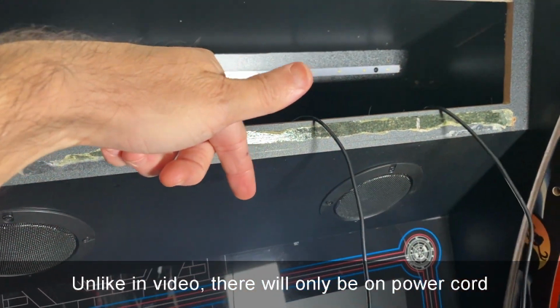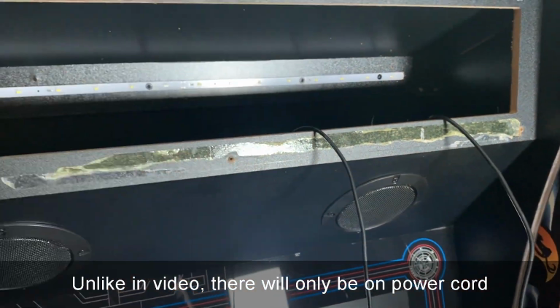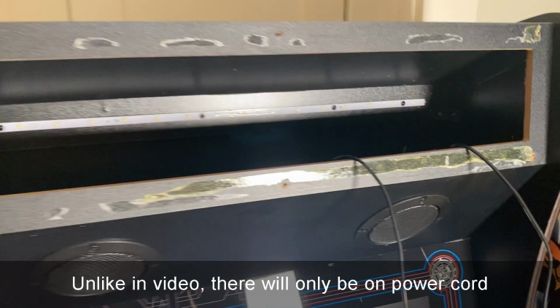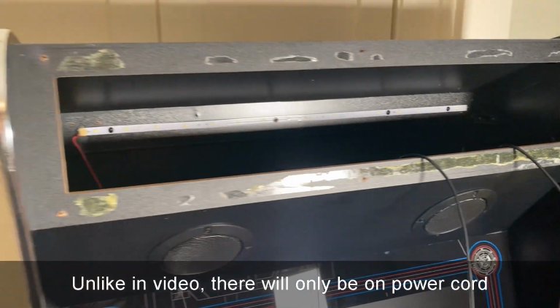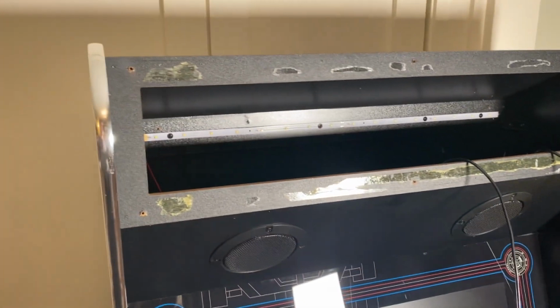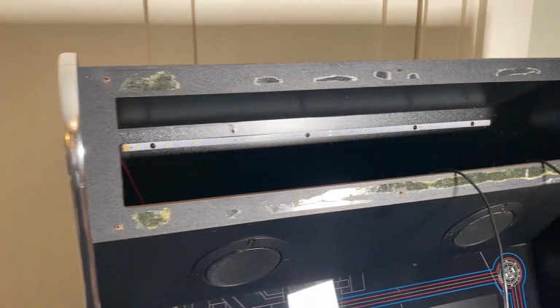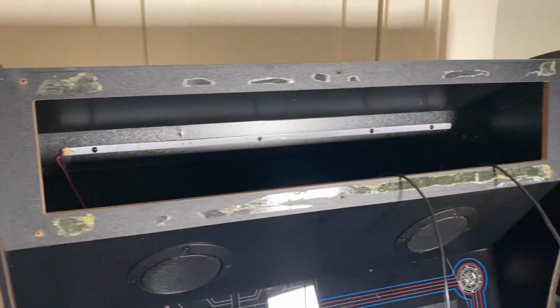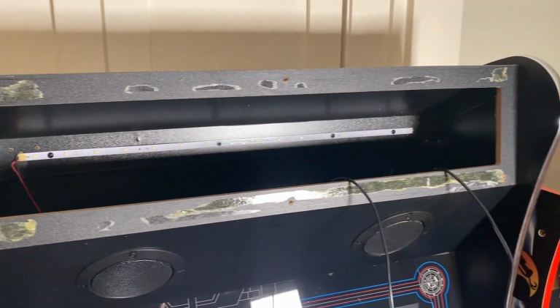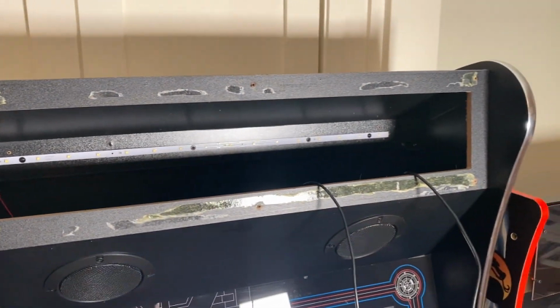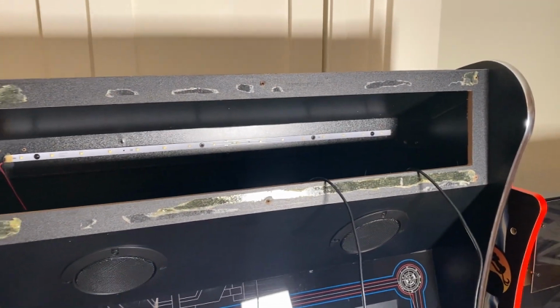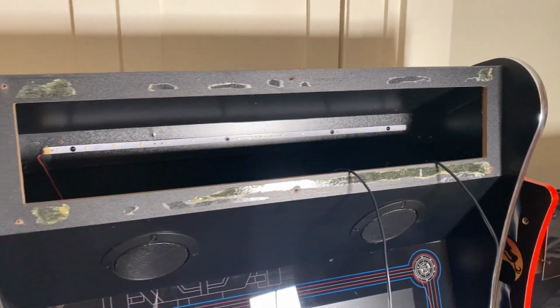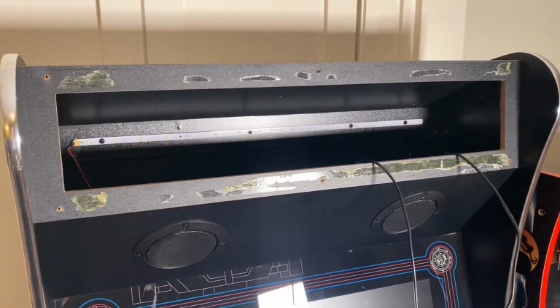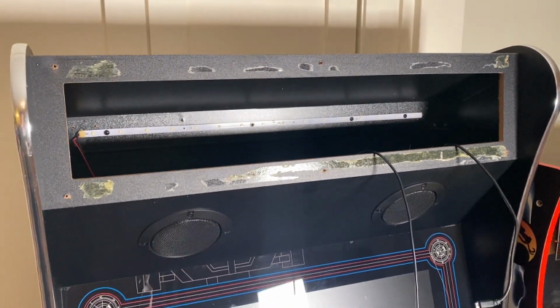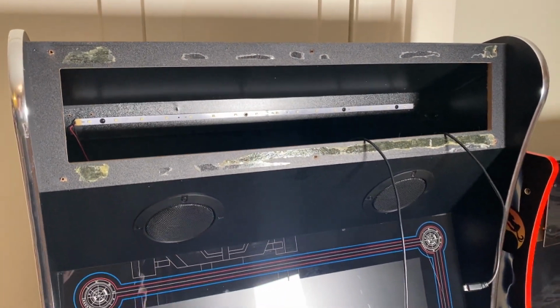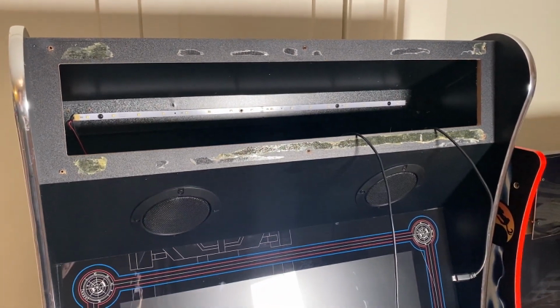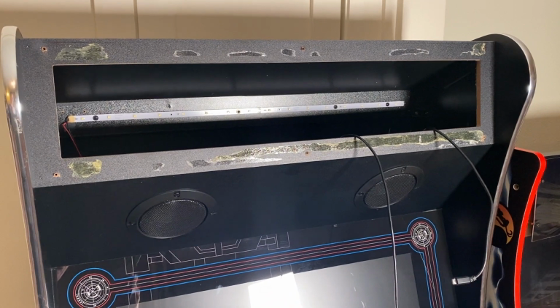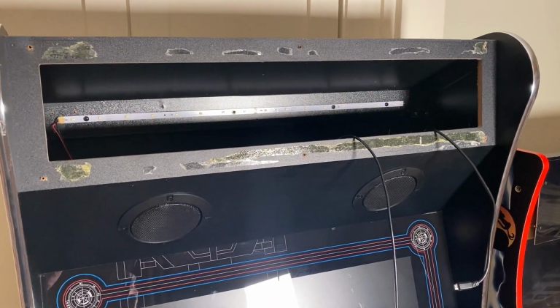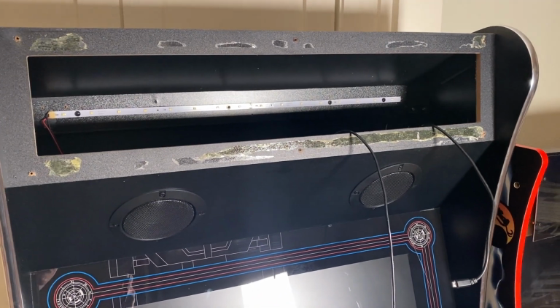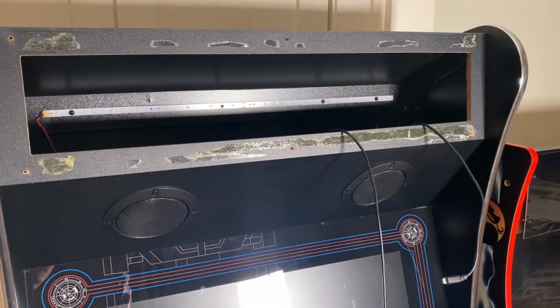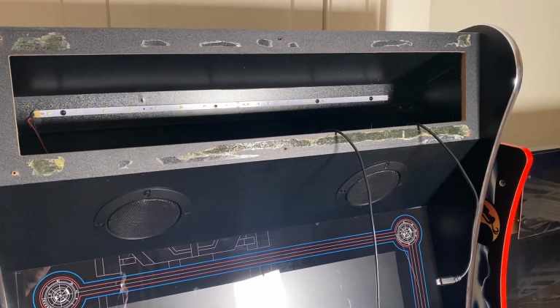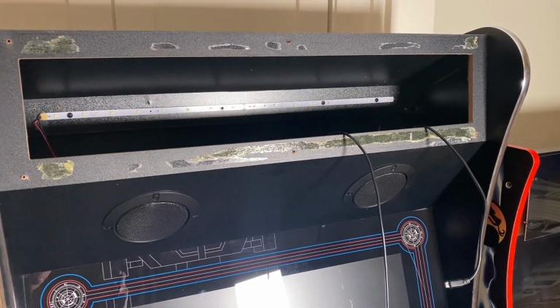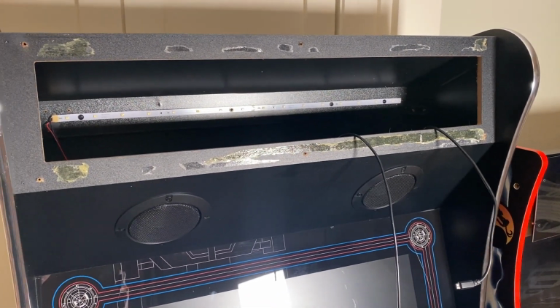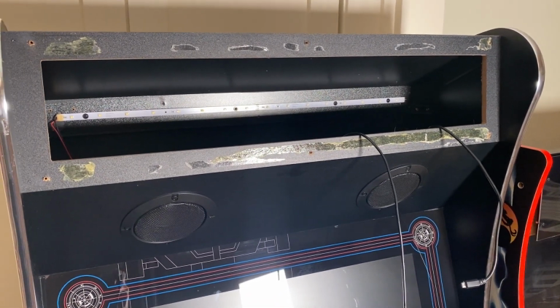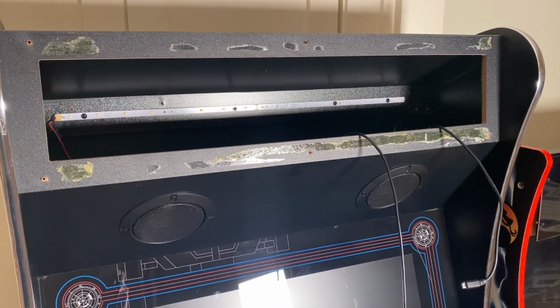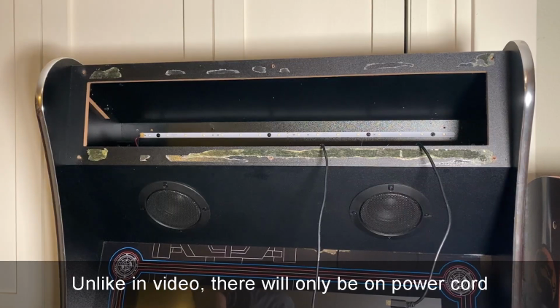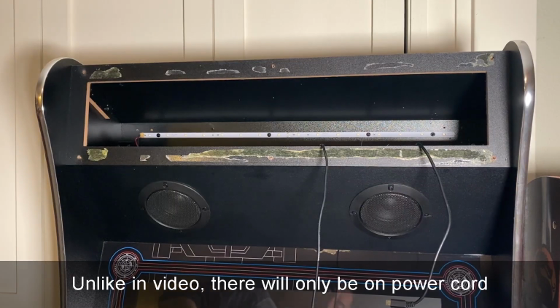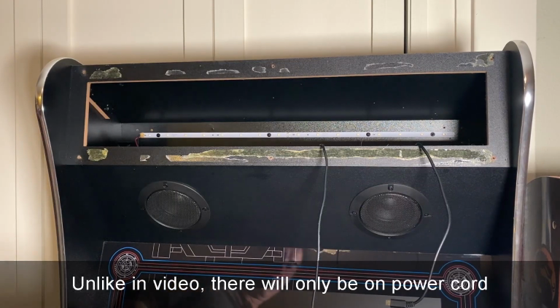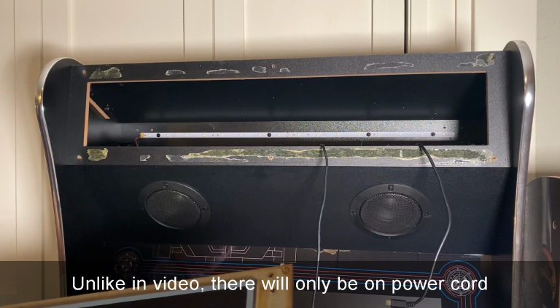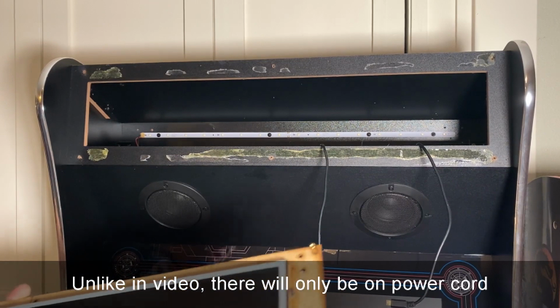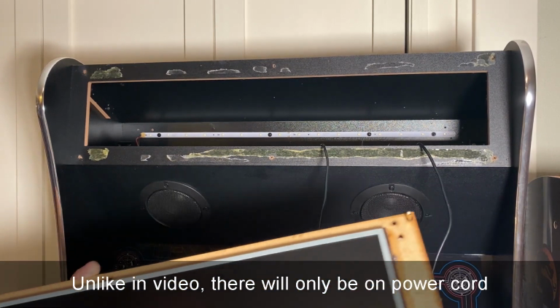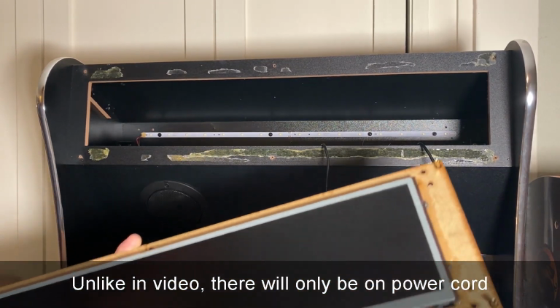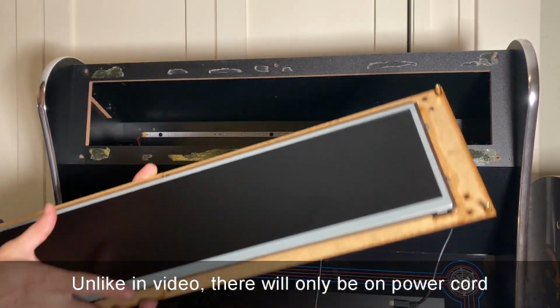Both of these cords are plugged into a common power strip mounted at the bottom of the ALU. That's kind of up to you, but I think it's easiest to just put everything into one power strip. So let's go ahead and mount this.